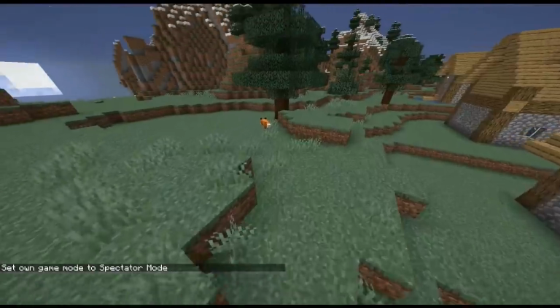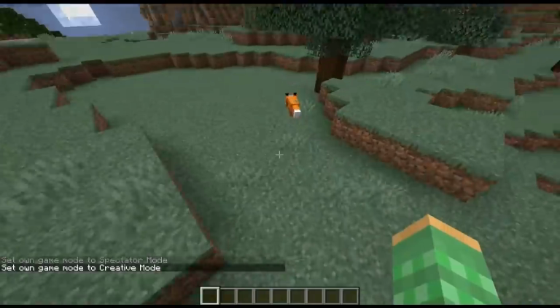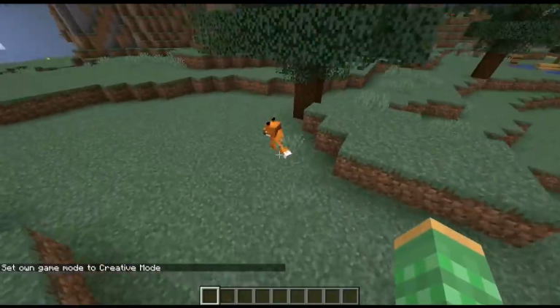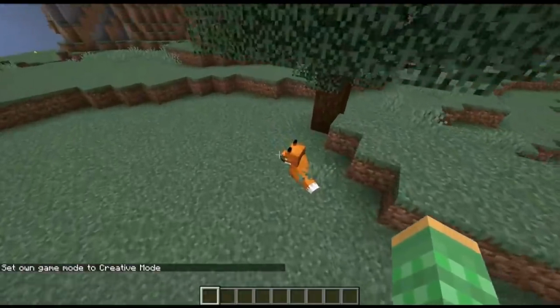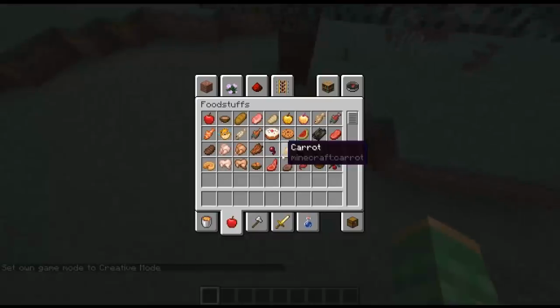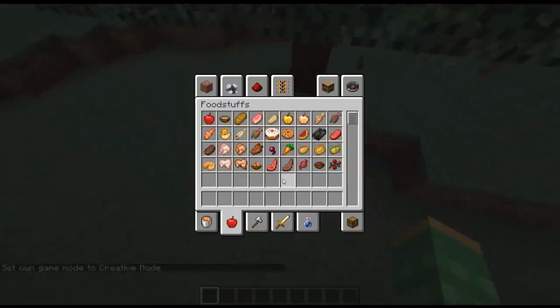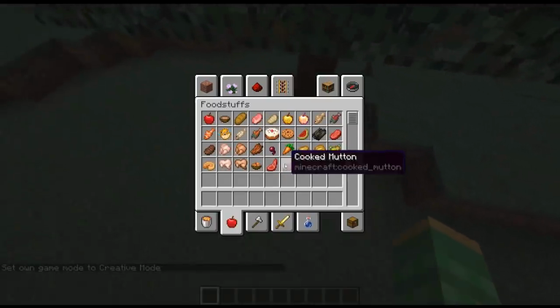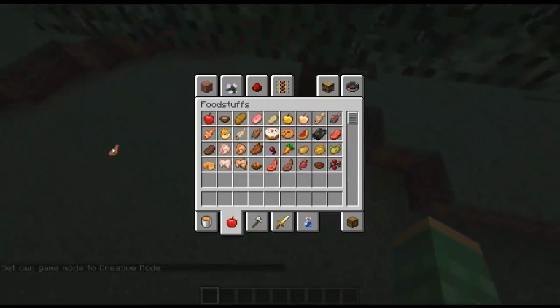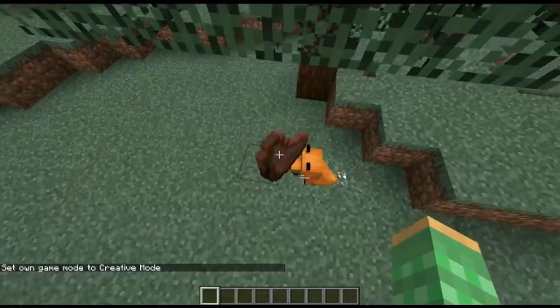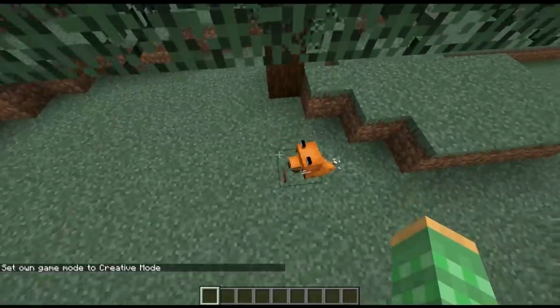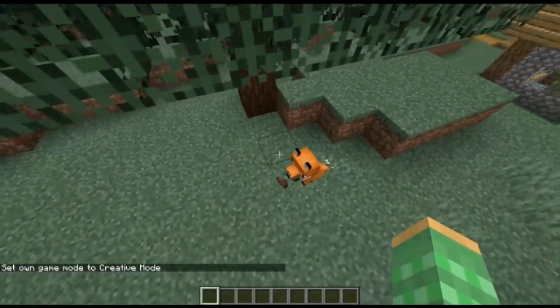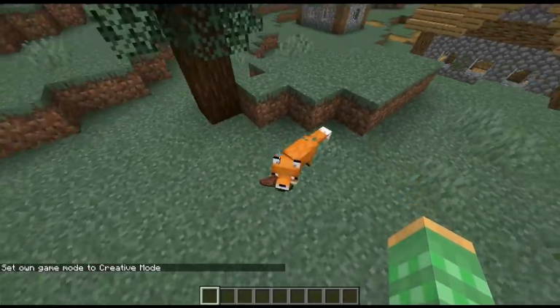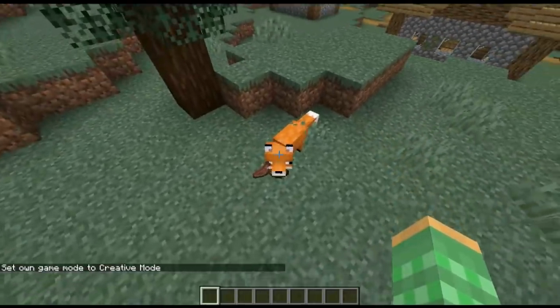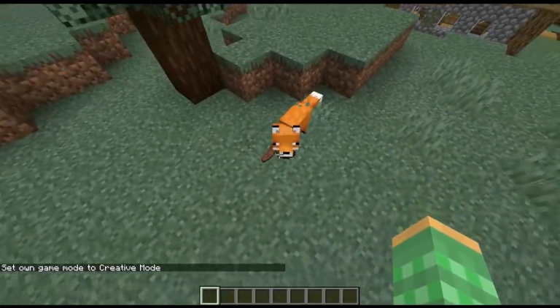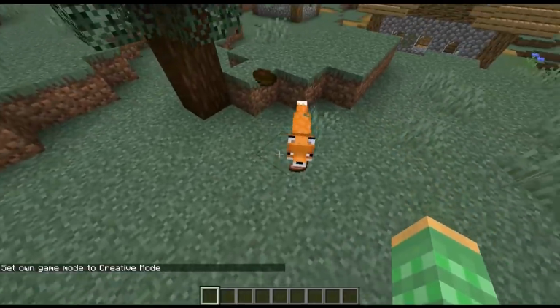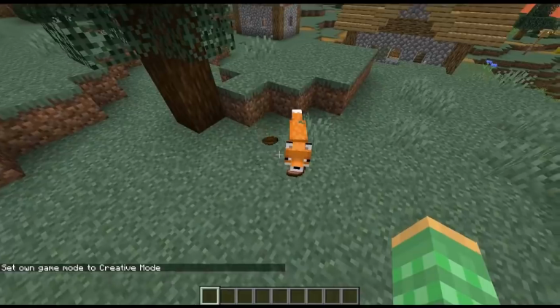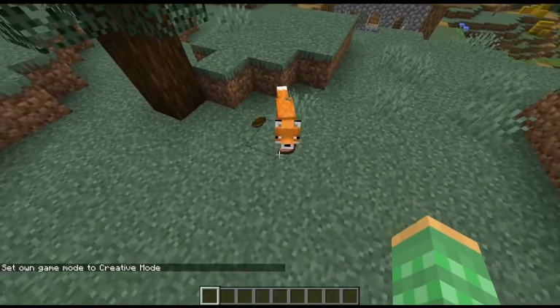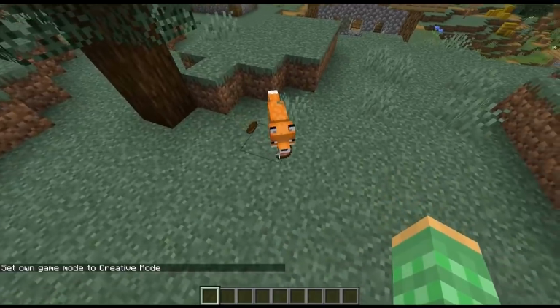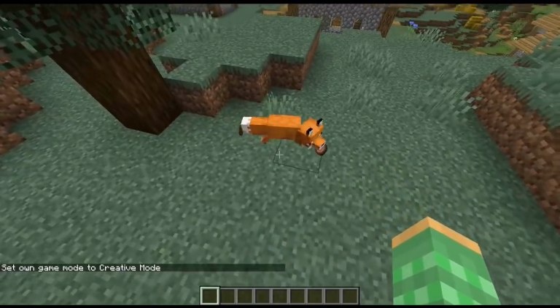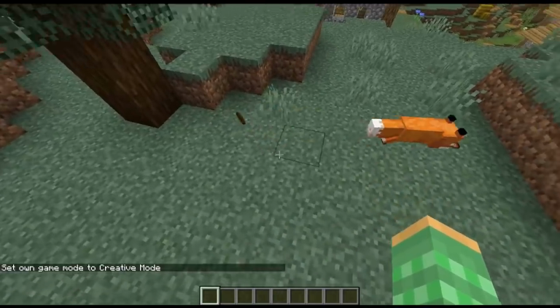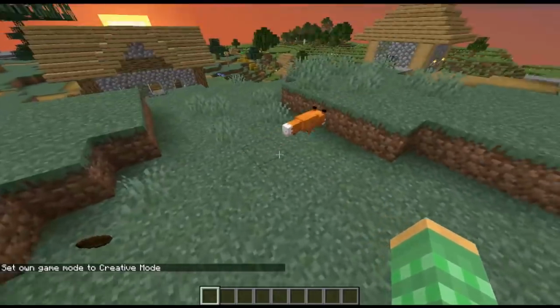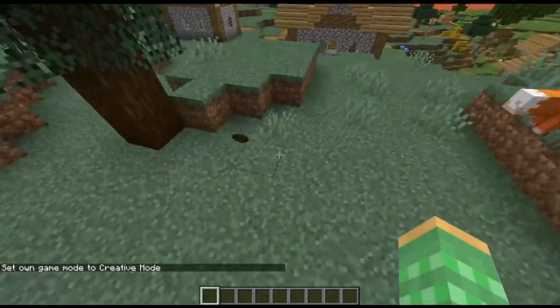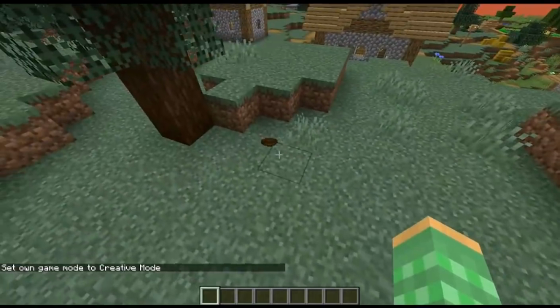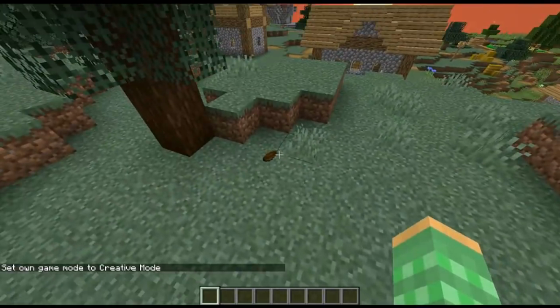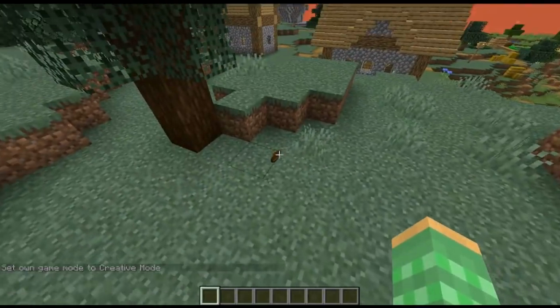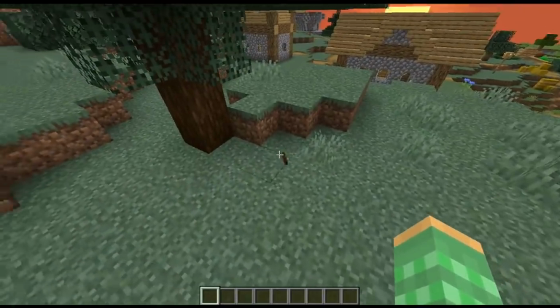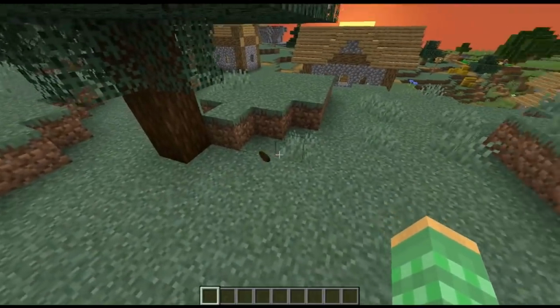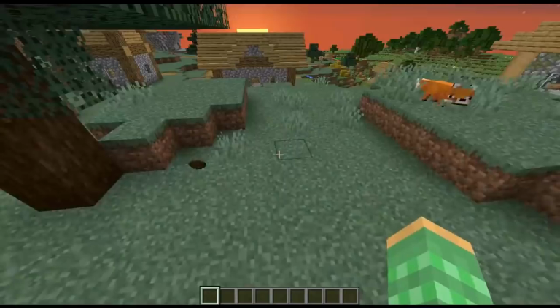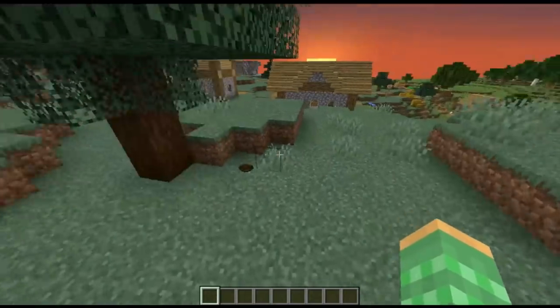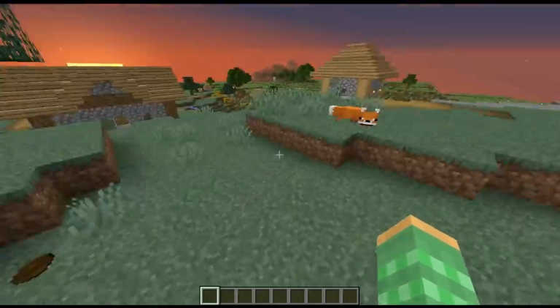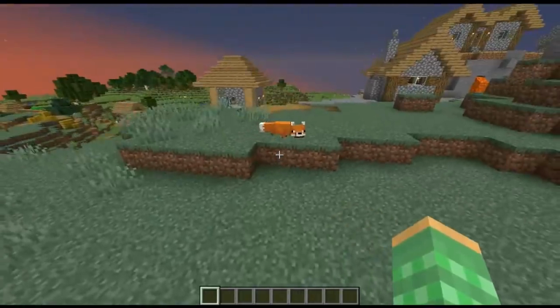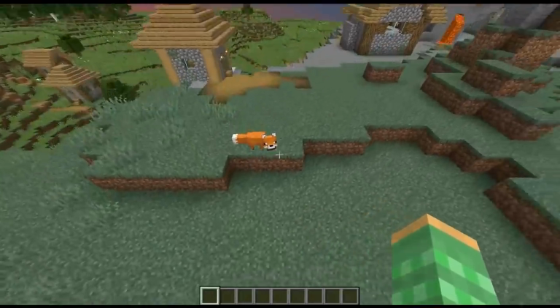If you would like to get the bowls out of the fox's mouth, just give them a different type of food and they'll prioritize the new food over any type of non-food item. So he'll drop the bowl and pick up the food.